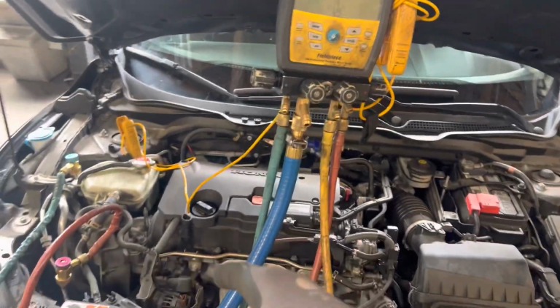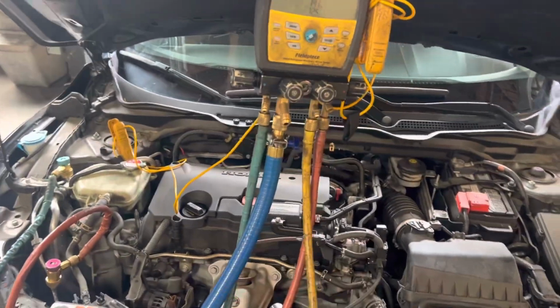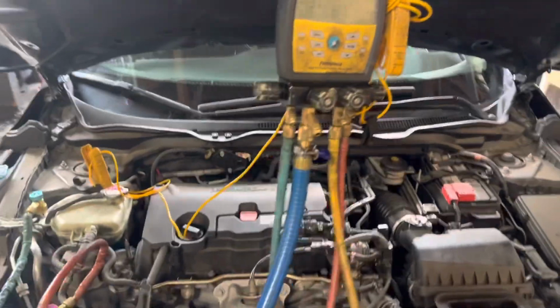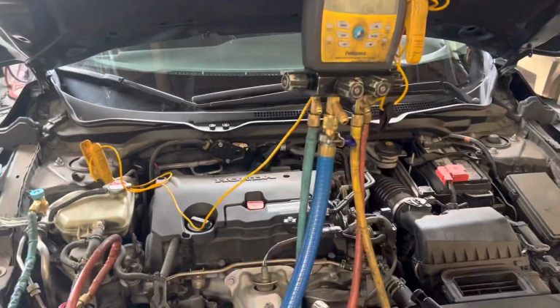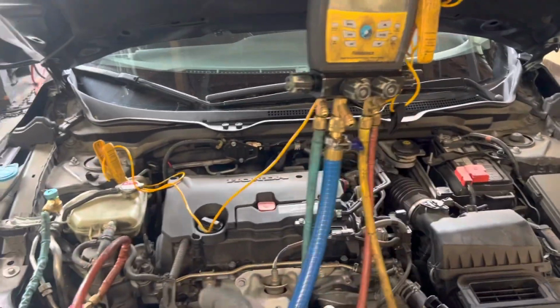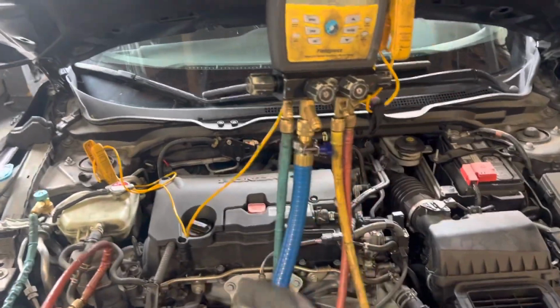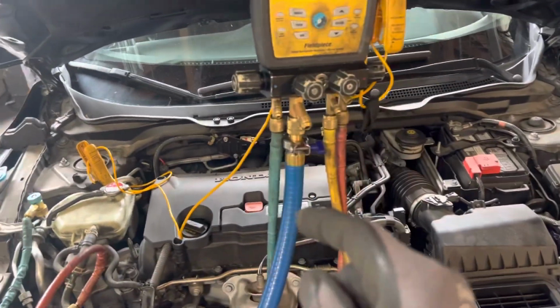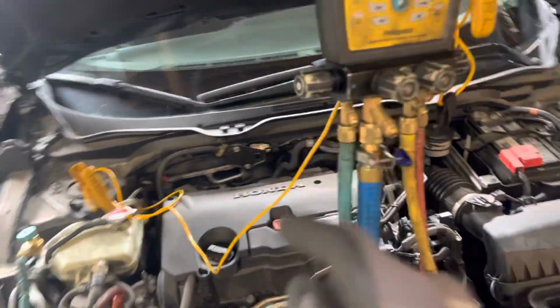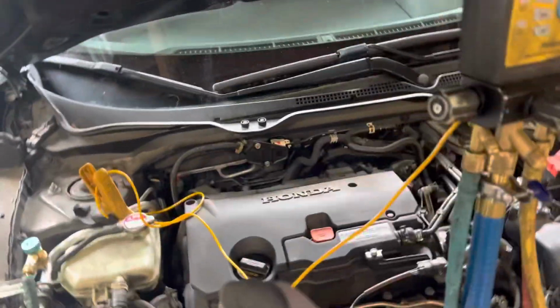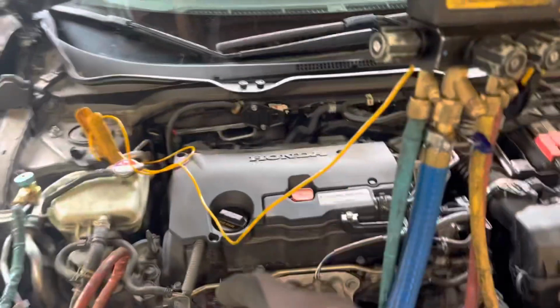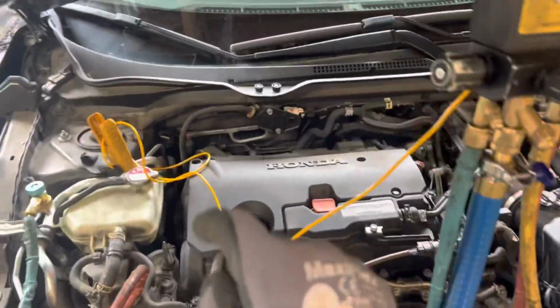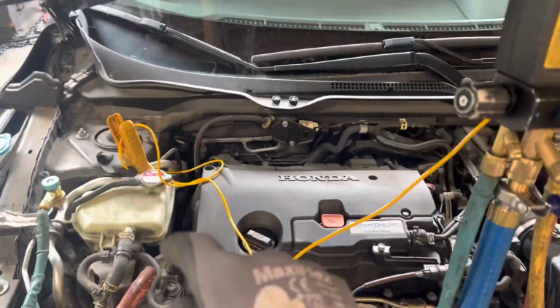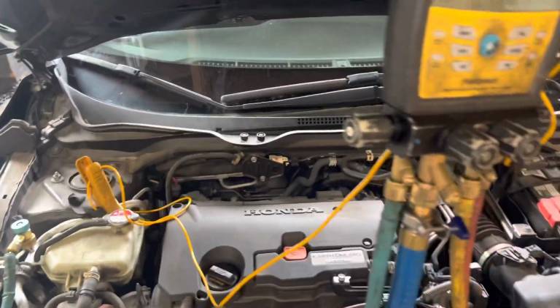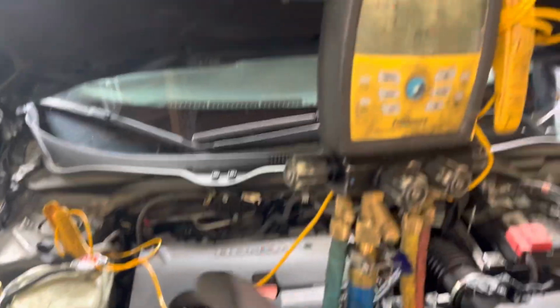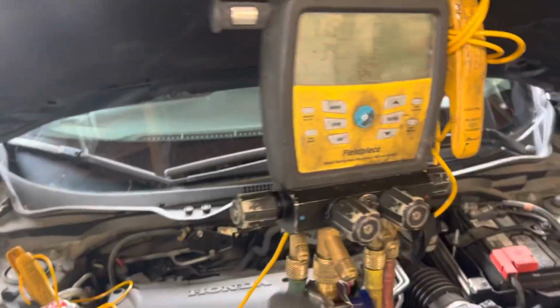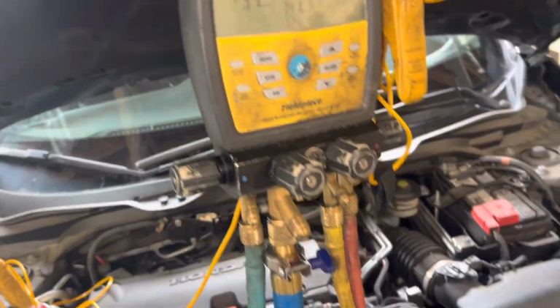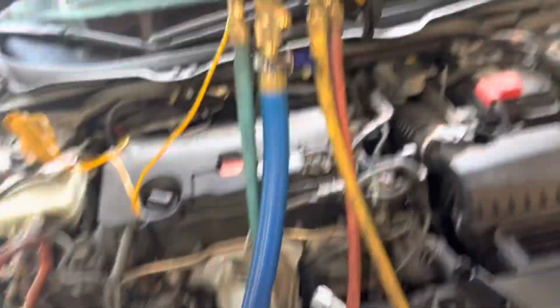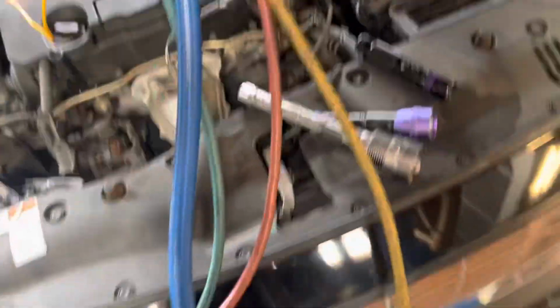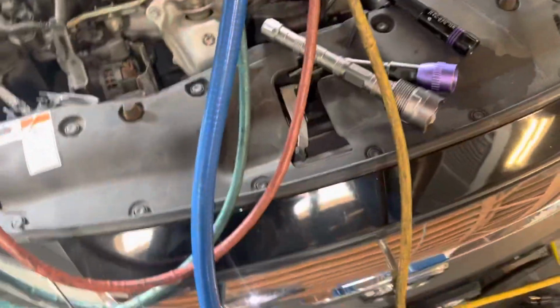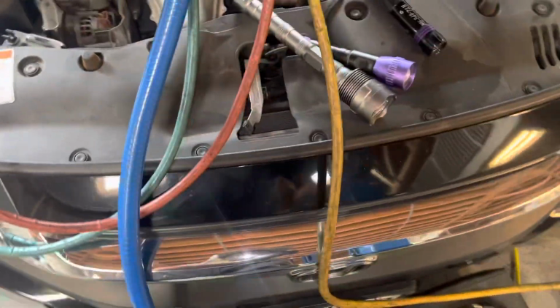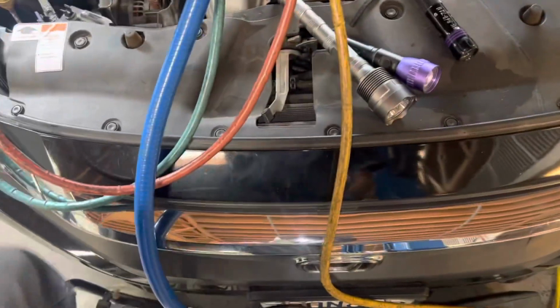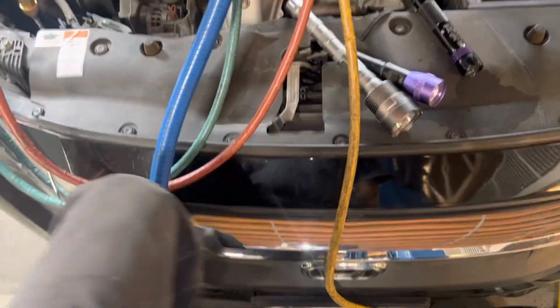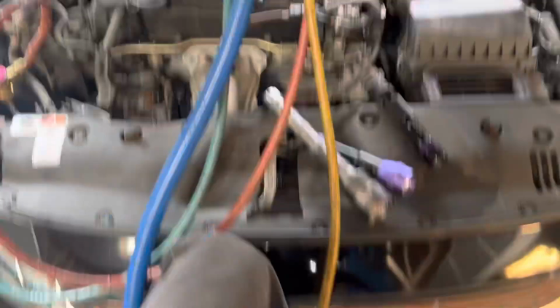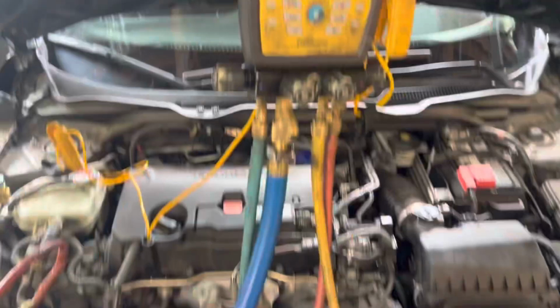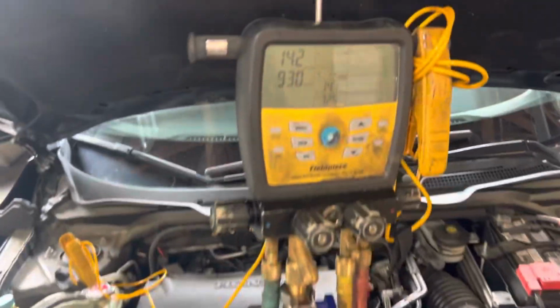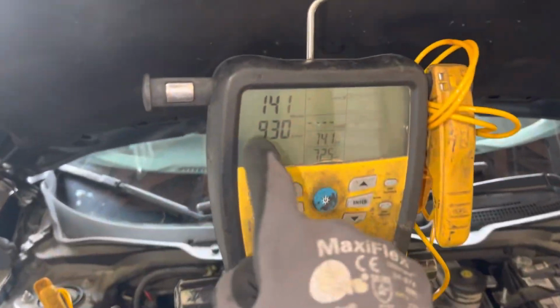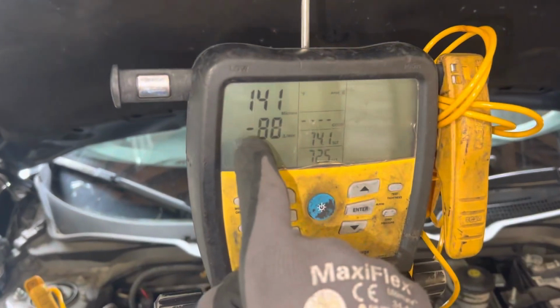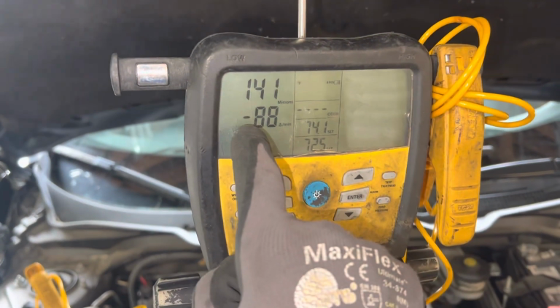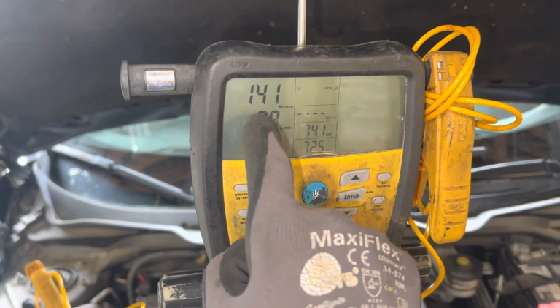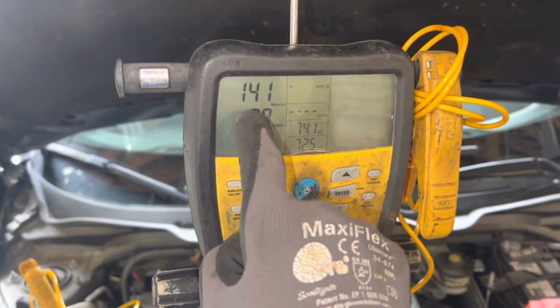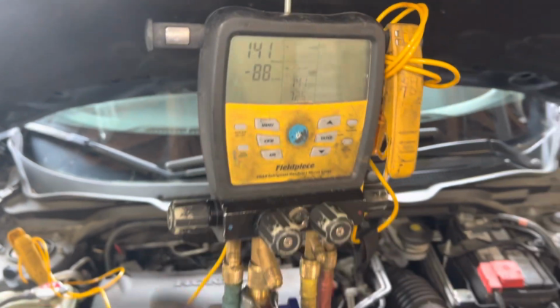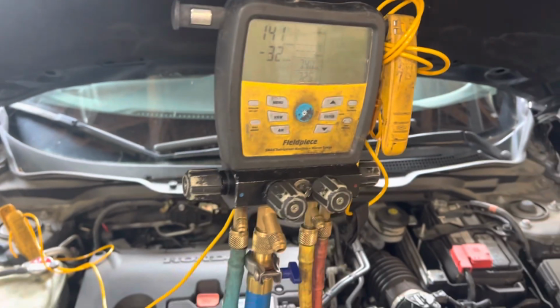This was the Honda that had contaminated refrigerant — they had R134 in here instead of YF. I've had it on the vacuum pump for the last 45 minutes and I'm down to 140 some microns.